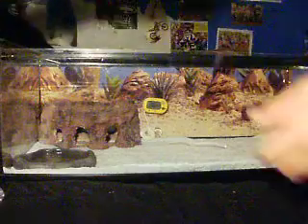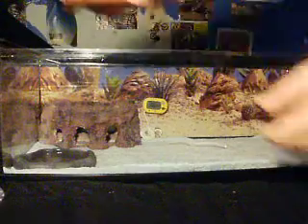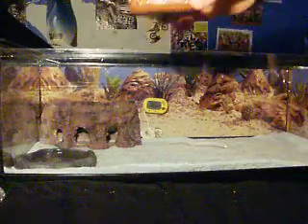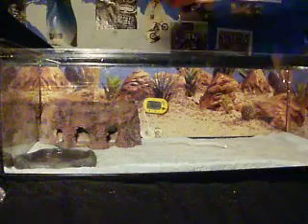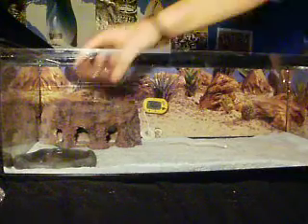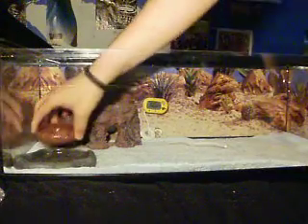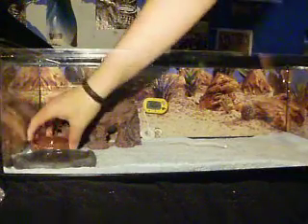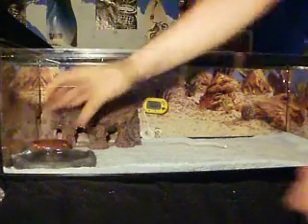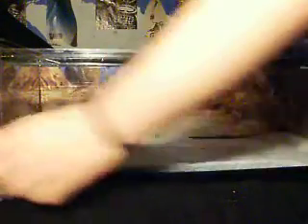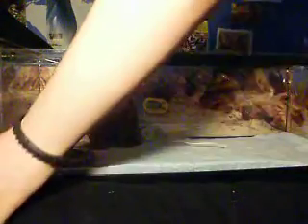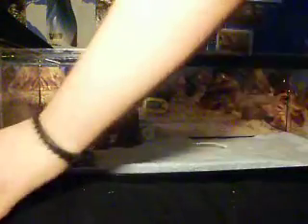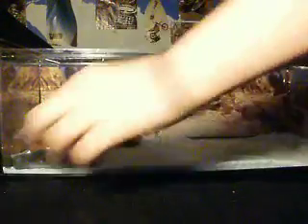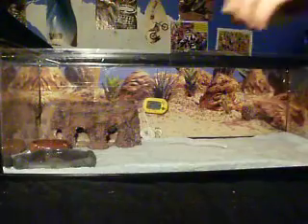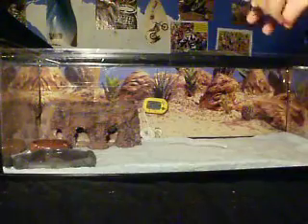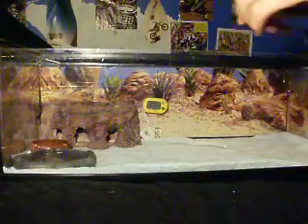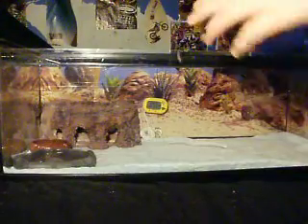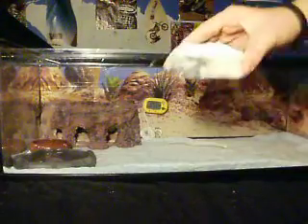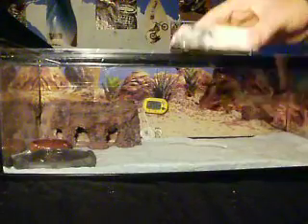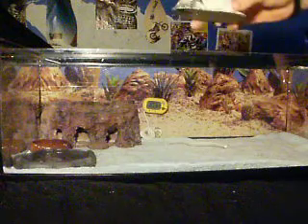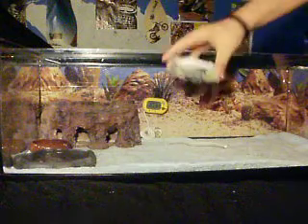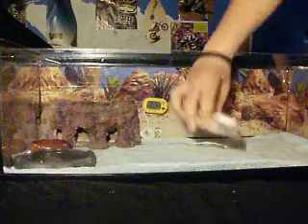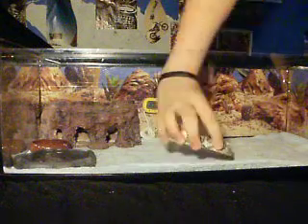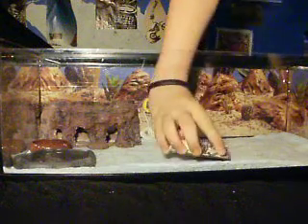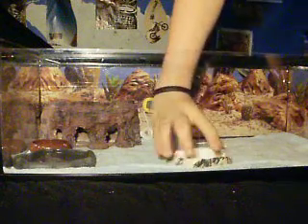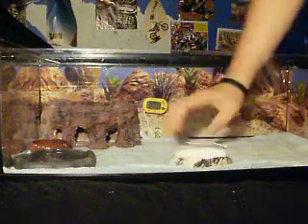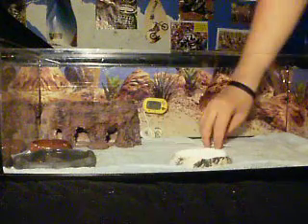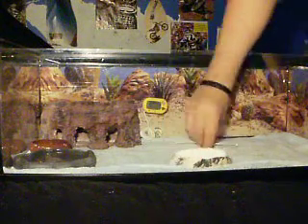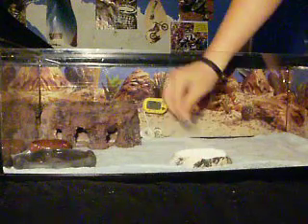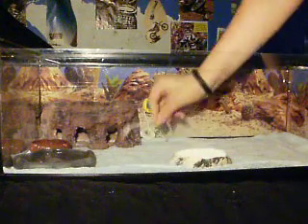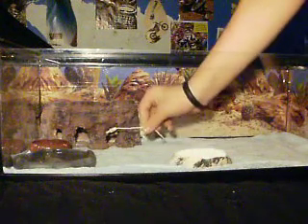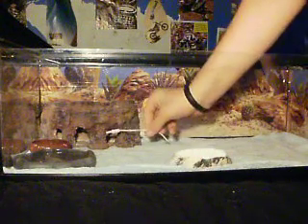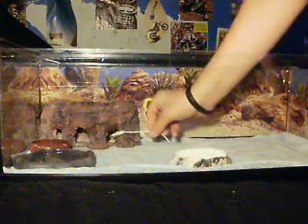Meal worms. Calcium — we'll just throw that right there. Thermometer in here.